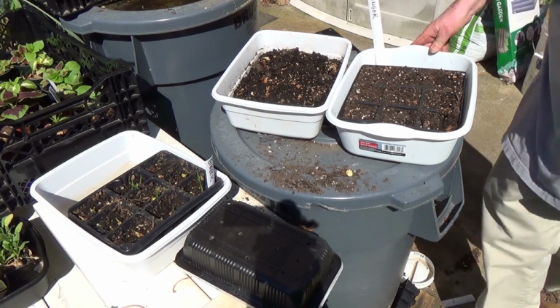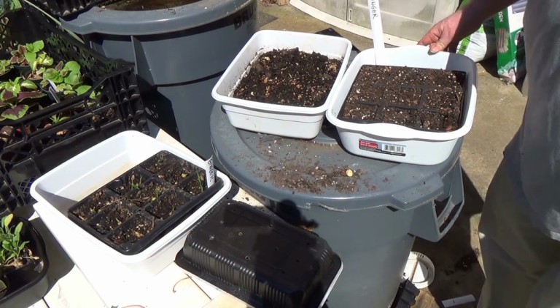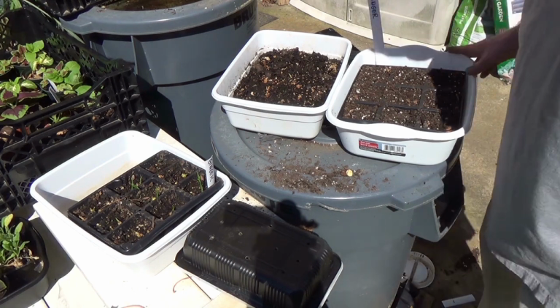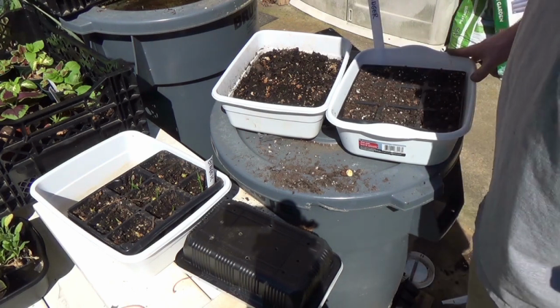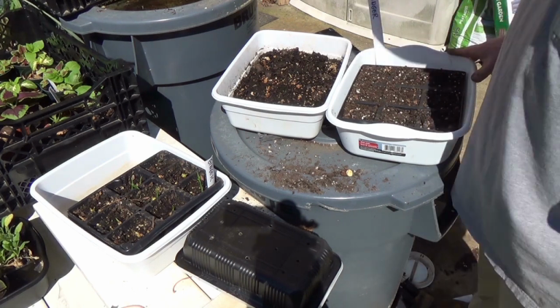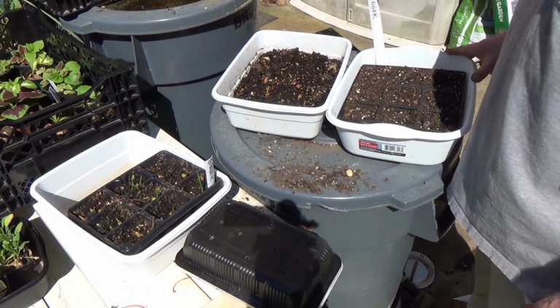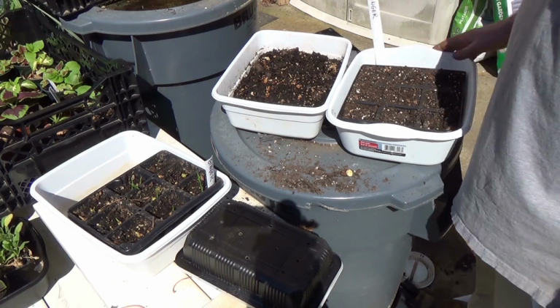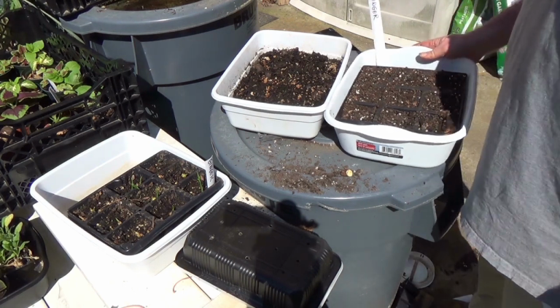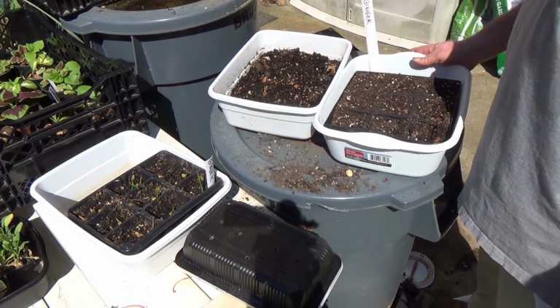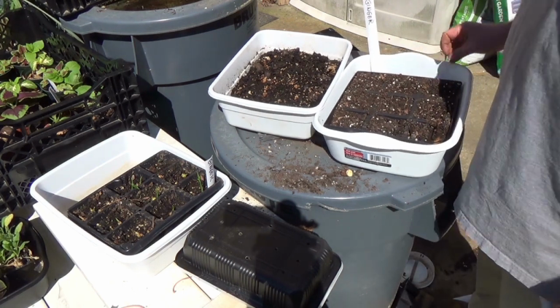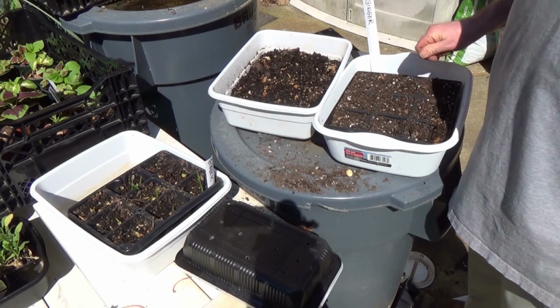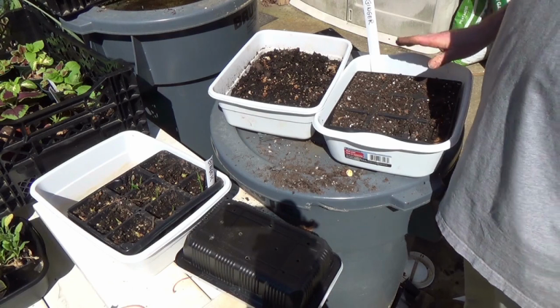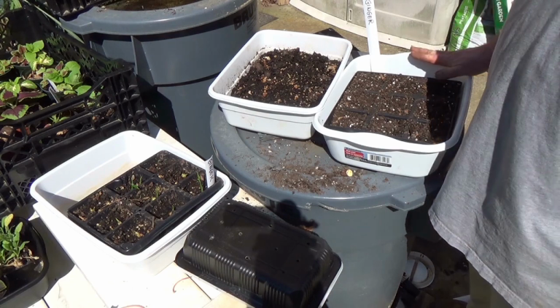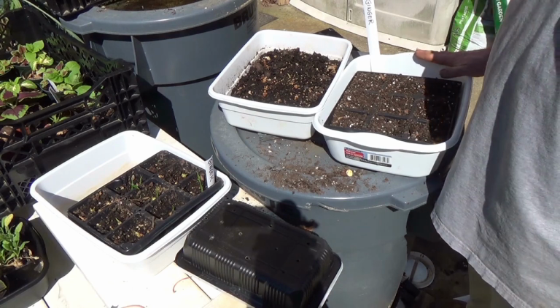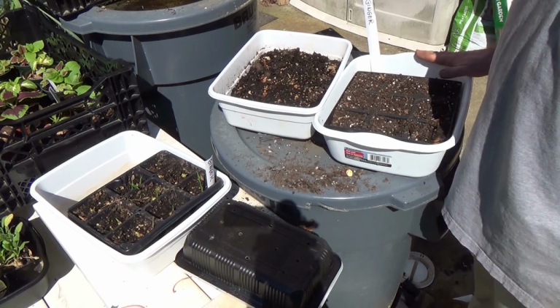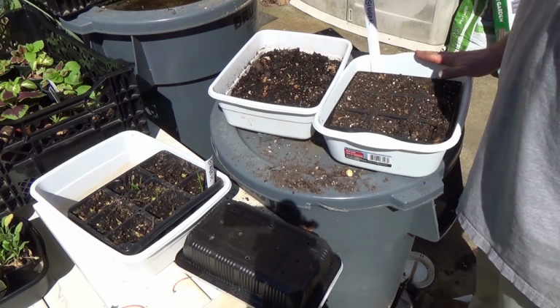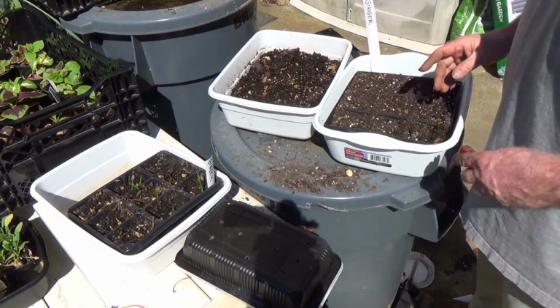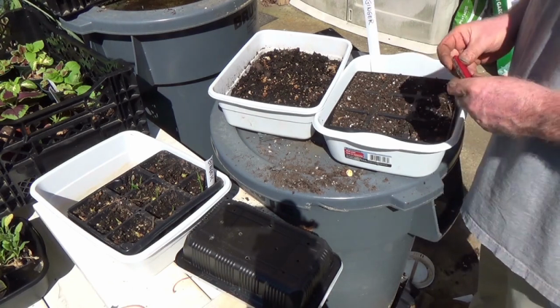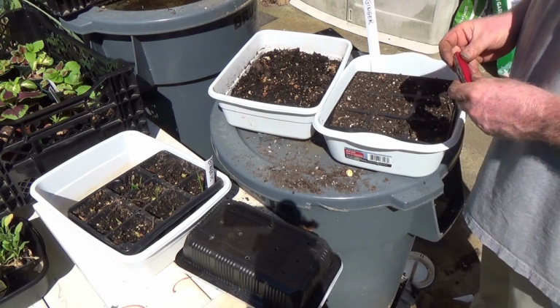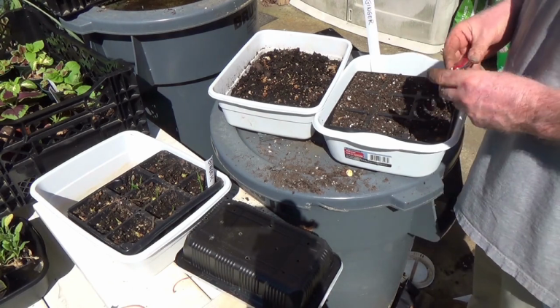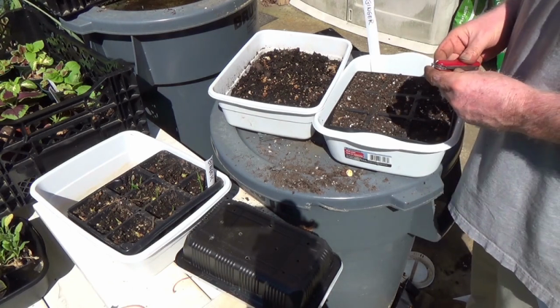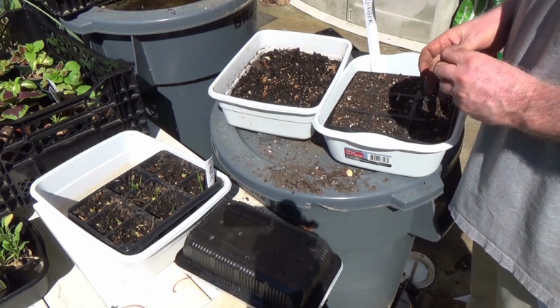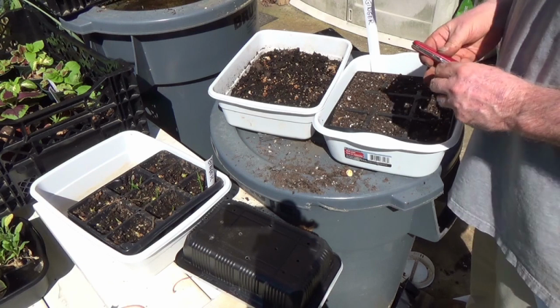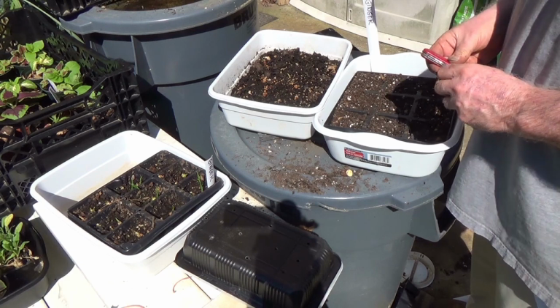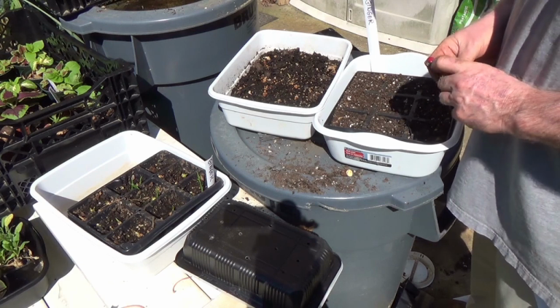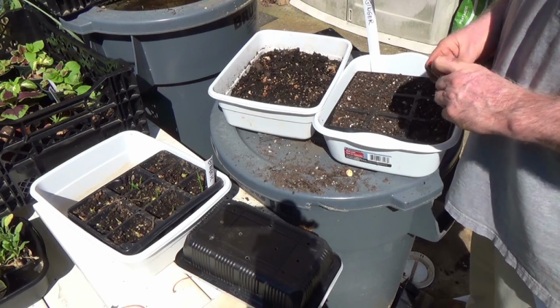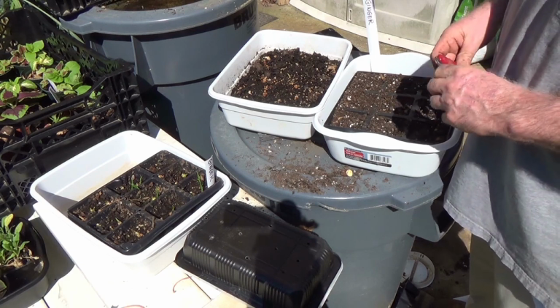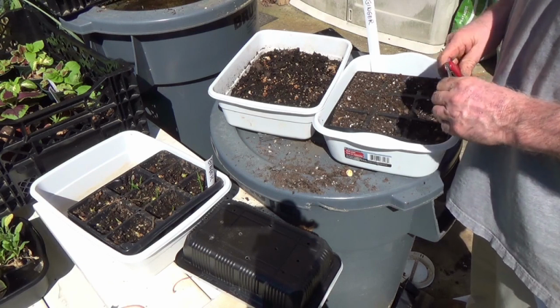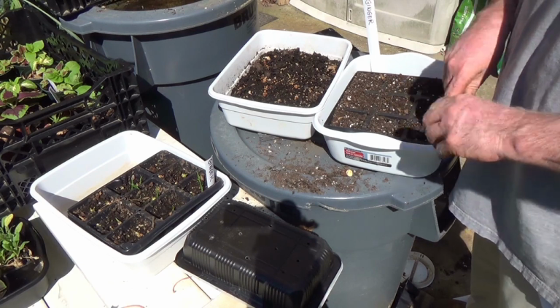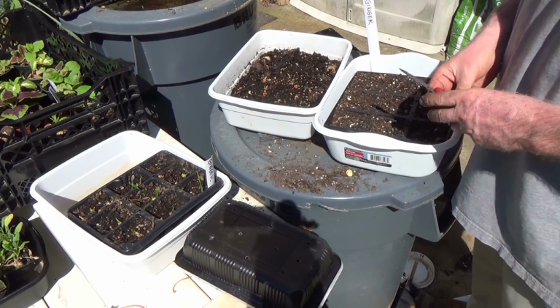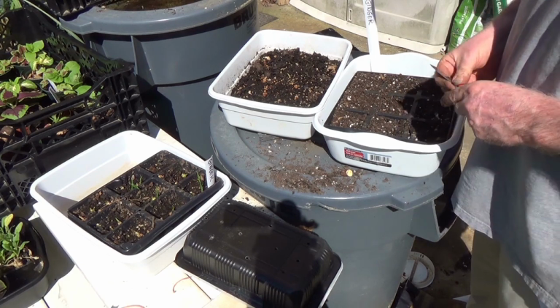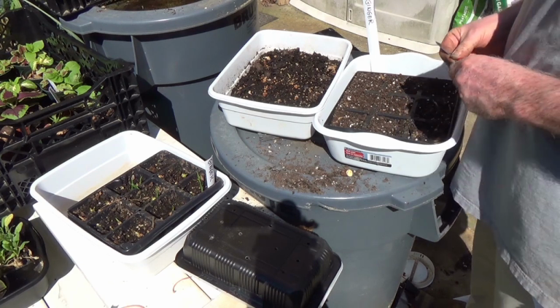Hello everyone. It's Mother's Day, May 9th. This morning it was in the 40s, and it's been in the 40s the last few mornings, with several more days coming up. So it'll be a good little while before we'll be able to be planting any ginger or turmeric.